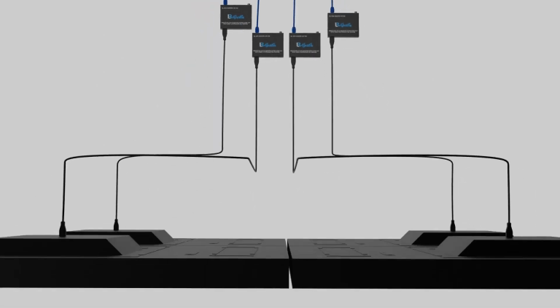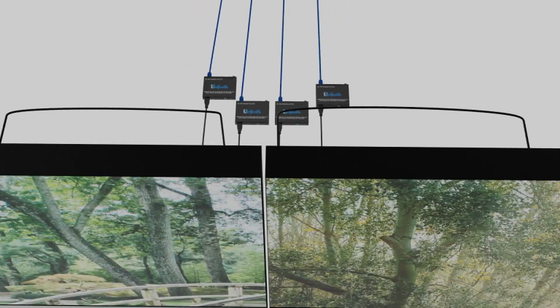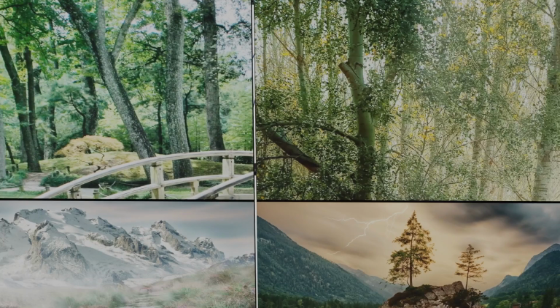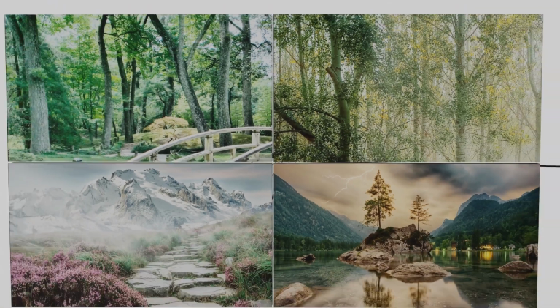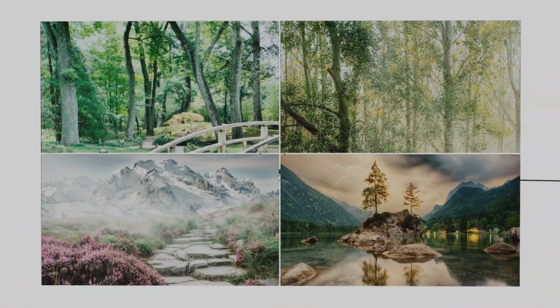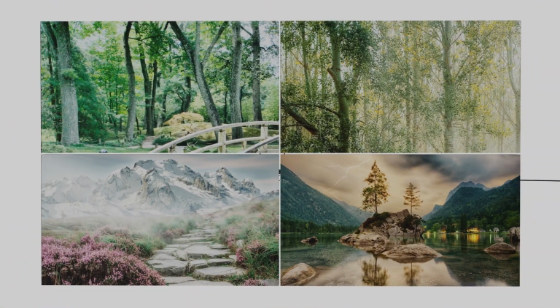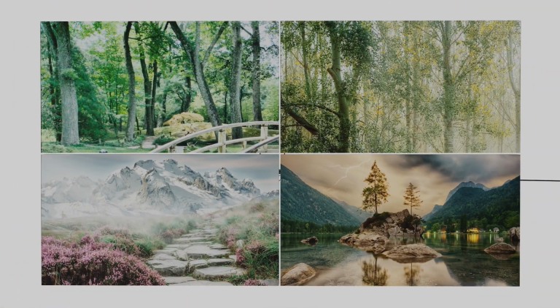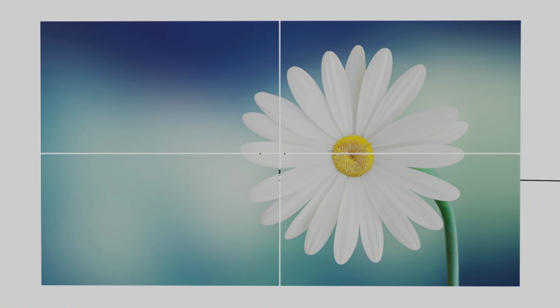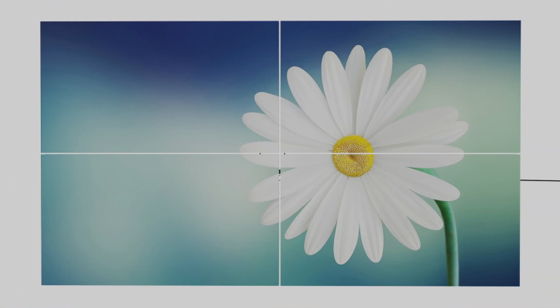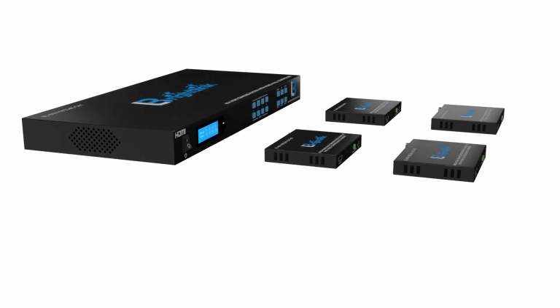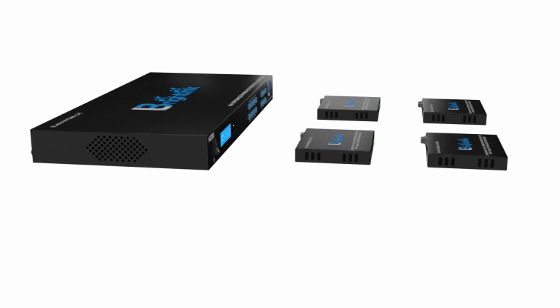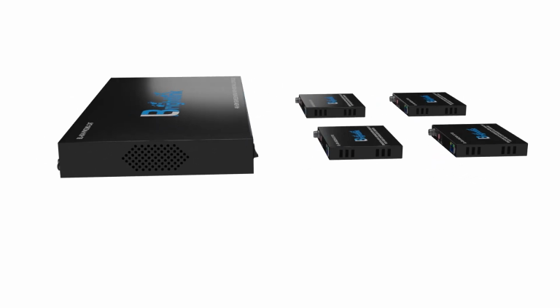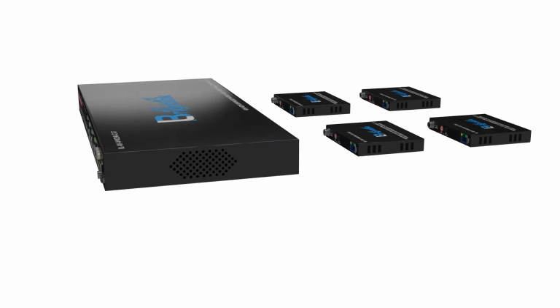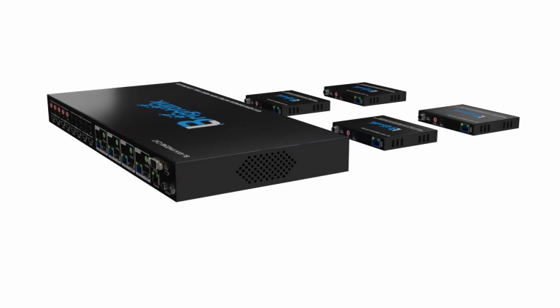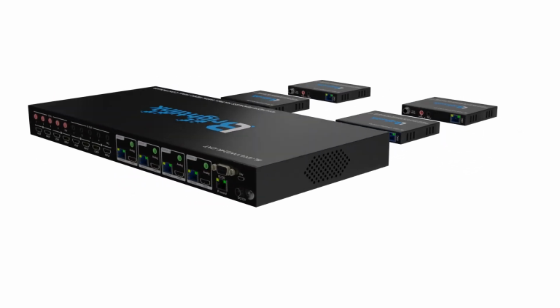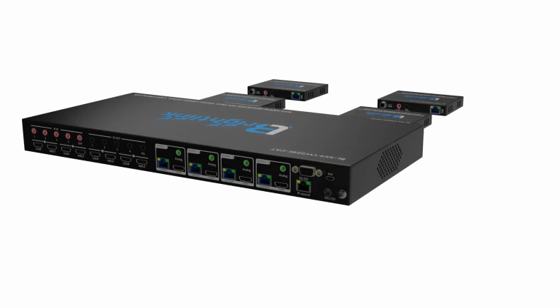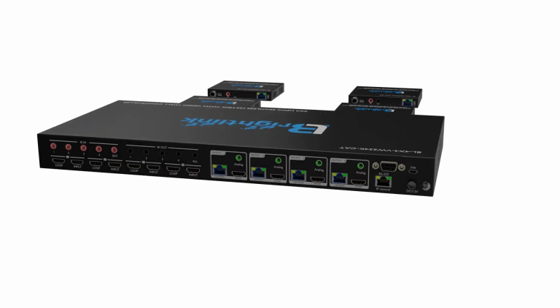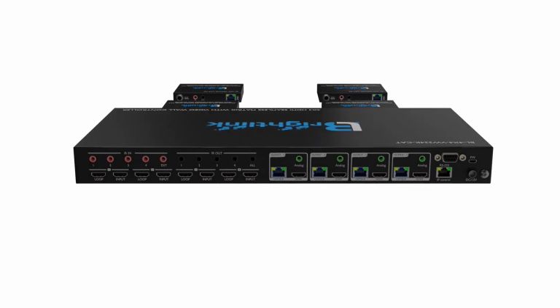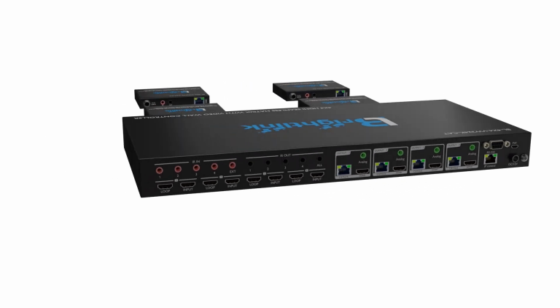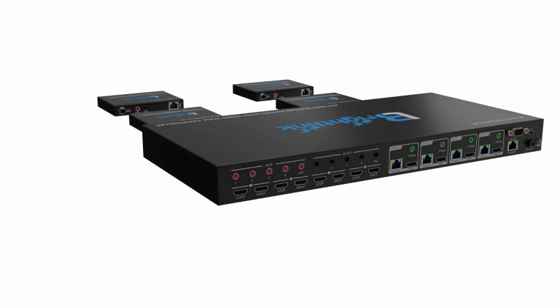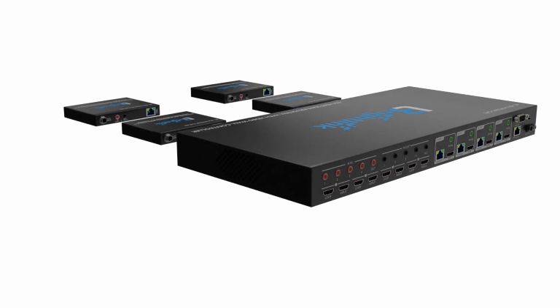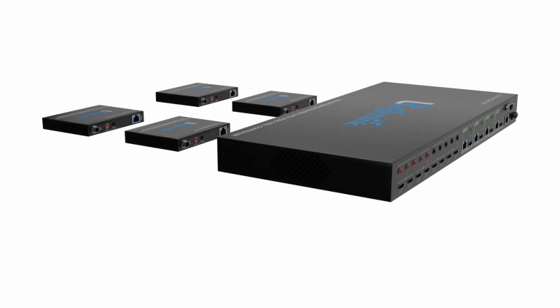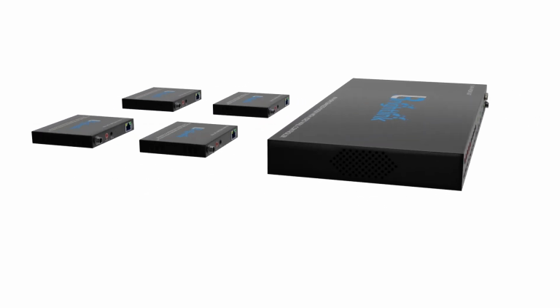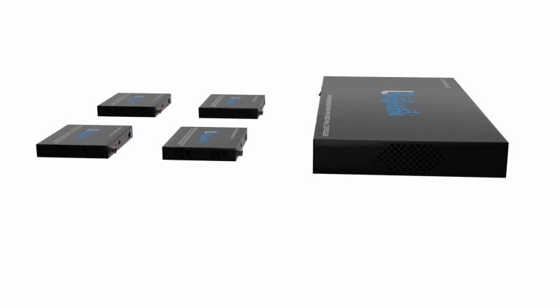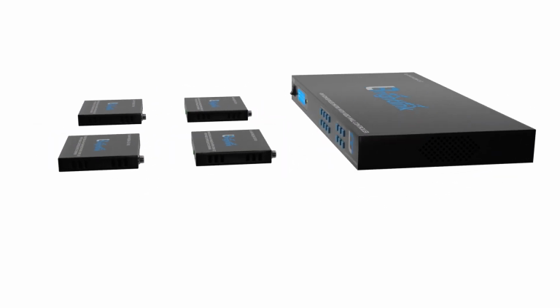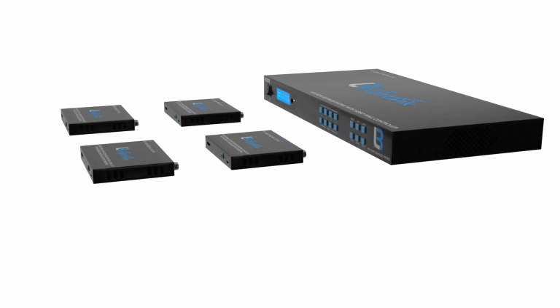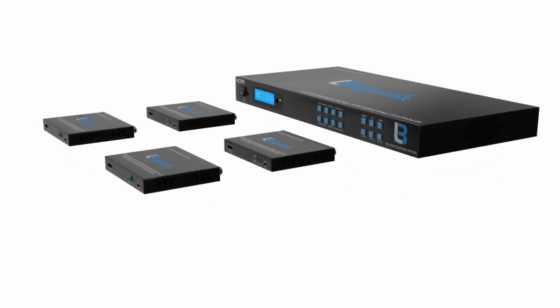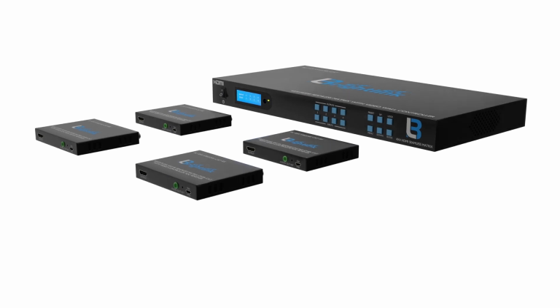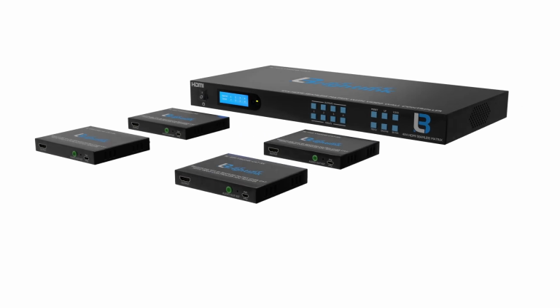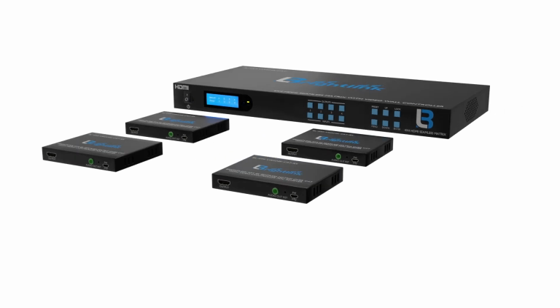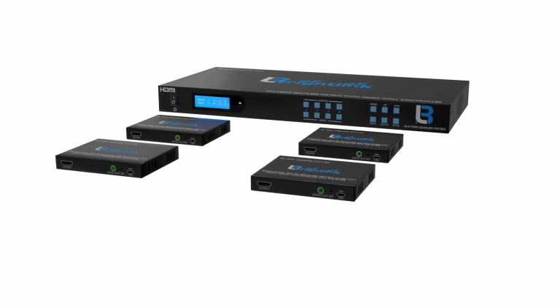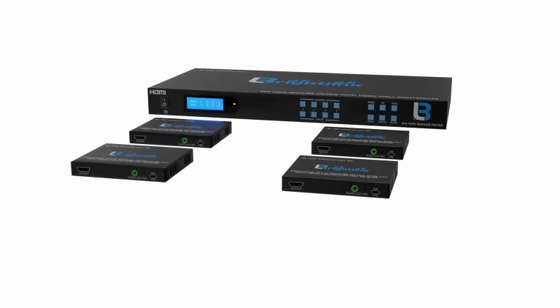Introducing BrightLink's new 4x4 4K resolution seamless matrix with built-in 2x2 video wall controller with CAT6 out and PoE receivers, up to 300 feet away in a fully uncompressed 4K signal.